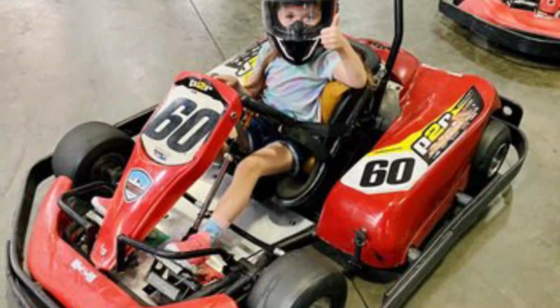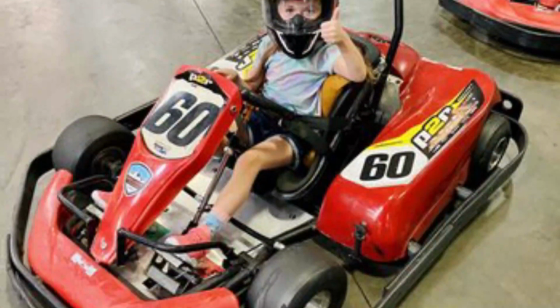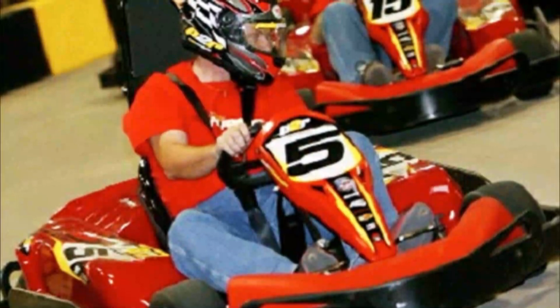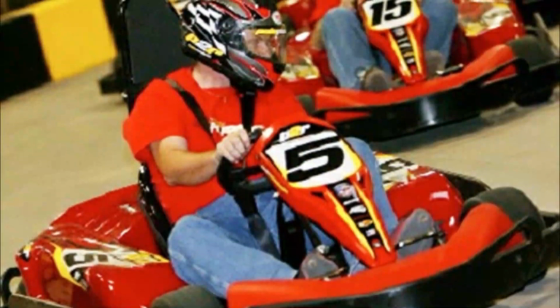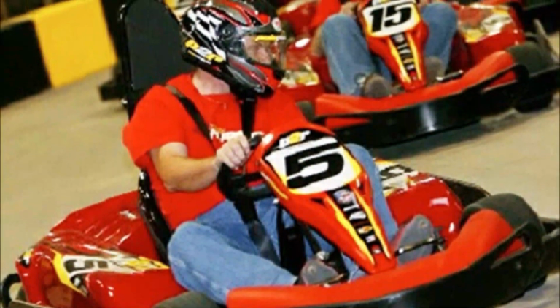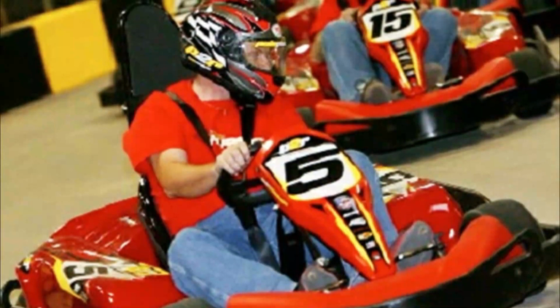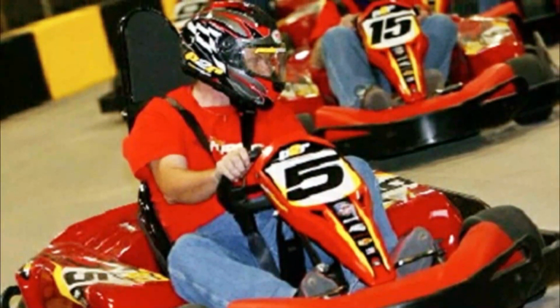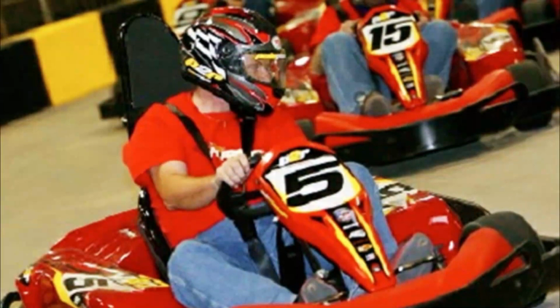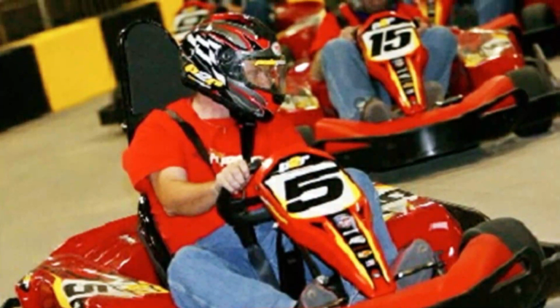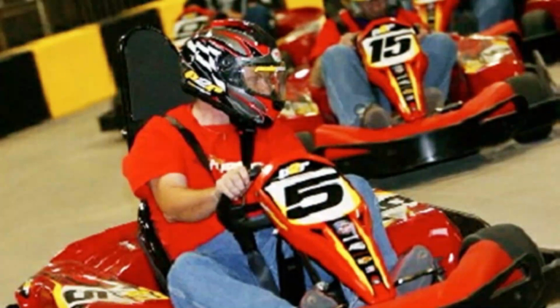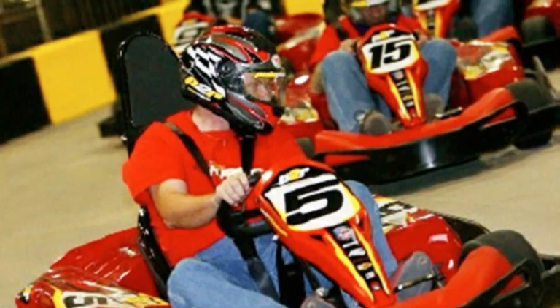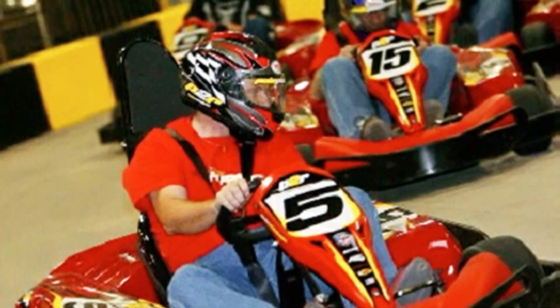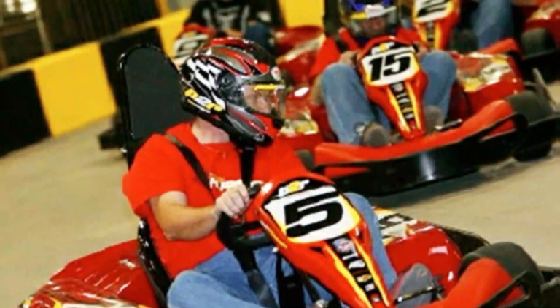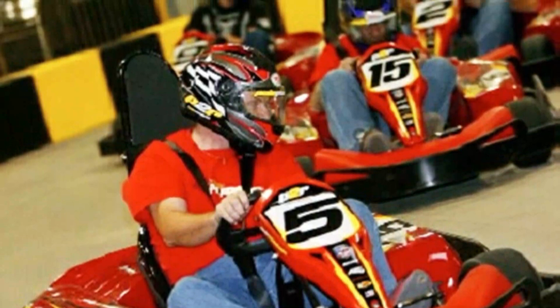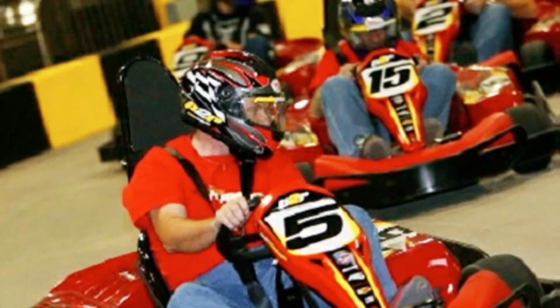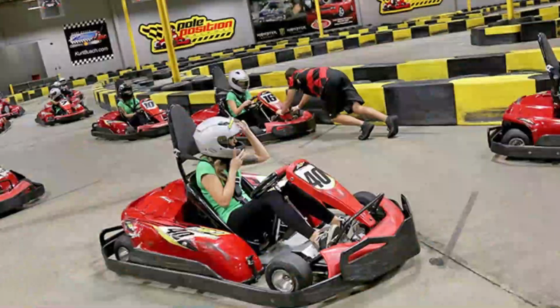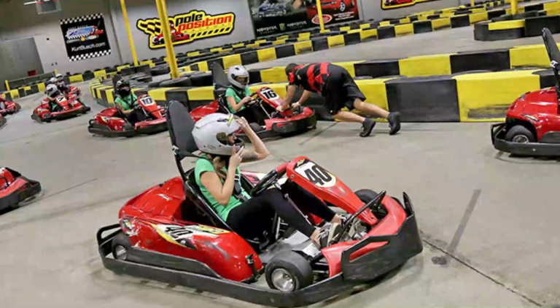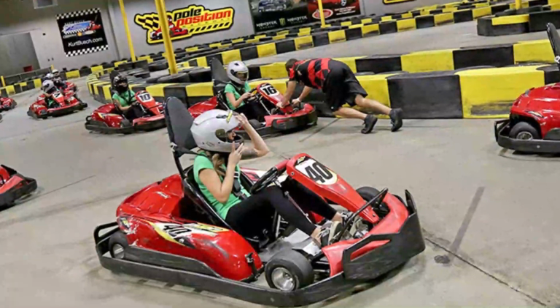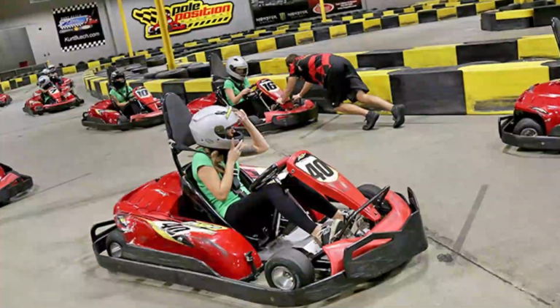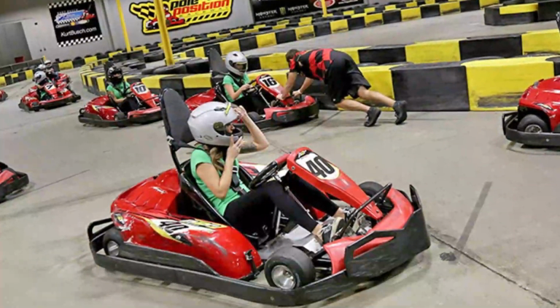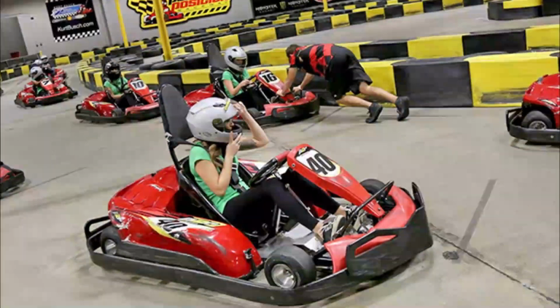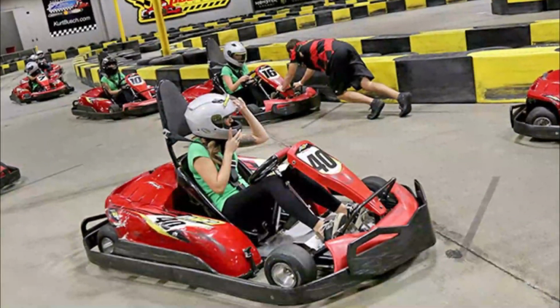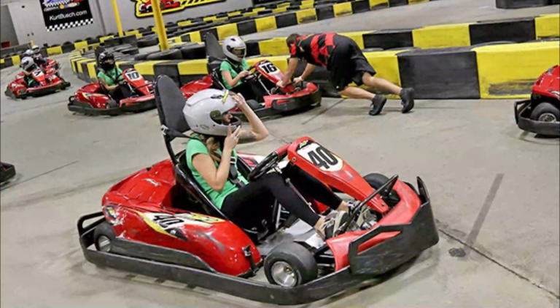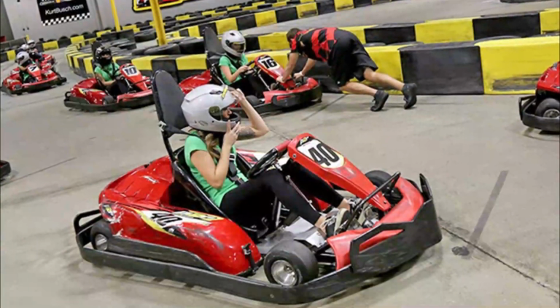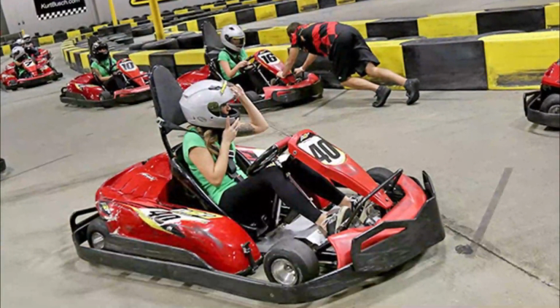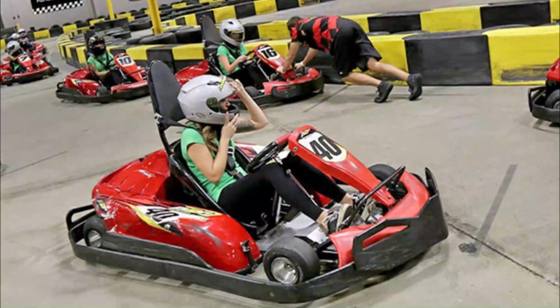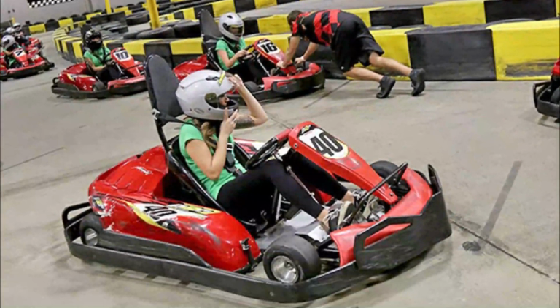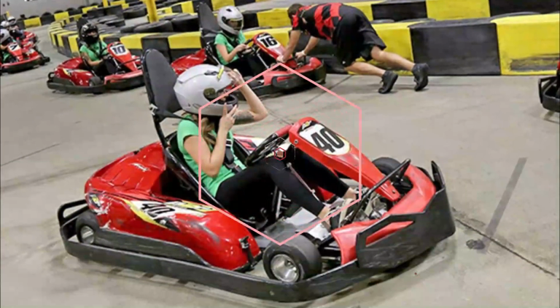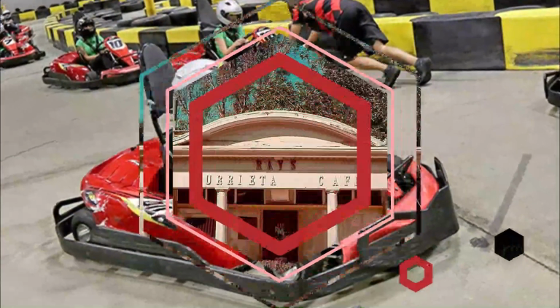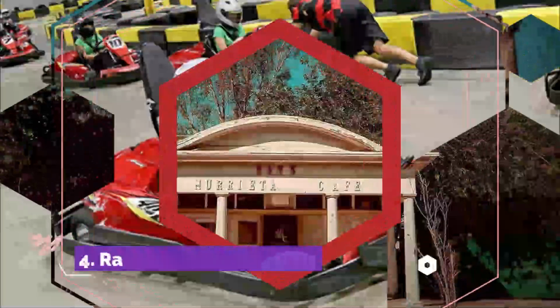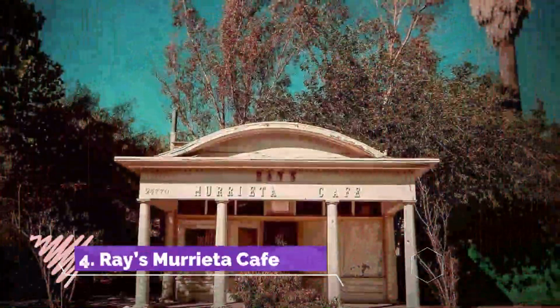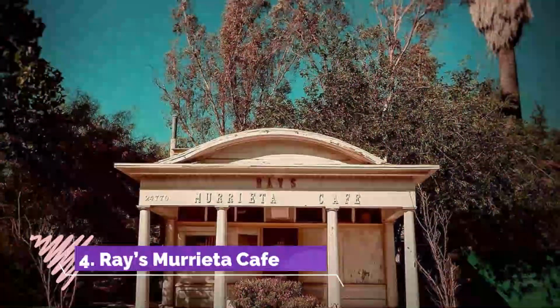Number three: Pole Position Raceway. For some adventure in Murrieta, head to the Pole Position Raceway where you can try out the electric go-karts that will whiz you around the track at speeds of up to 45 miles per hour. The track stretches for over a quarter of a mile and the route is changed every three to four months.